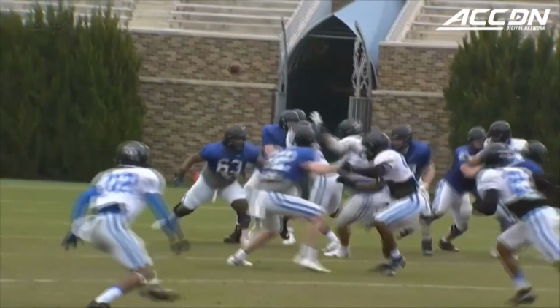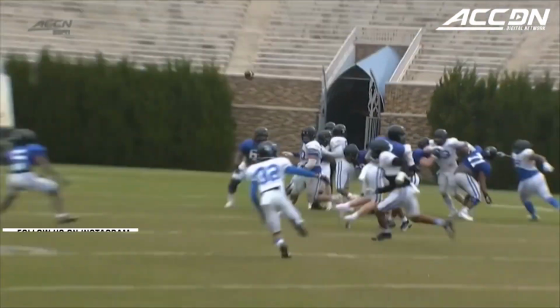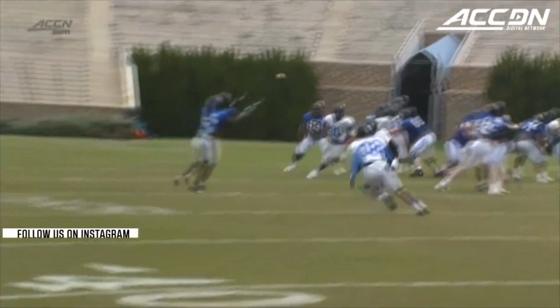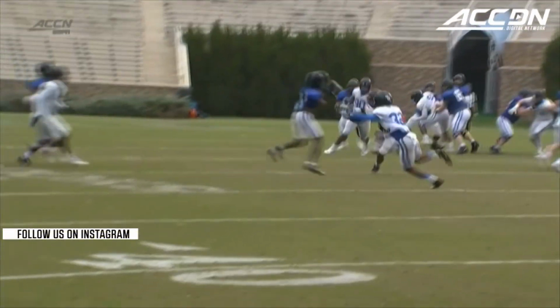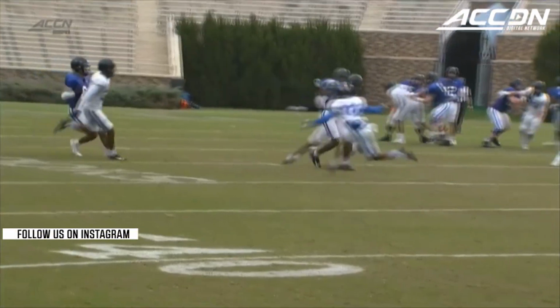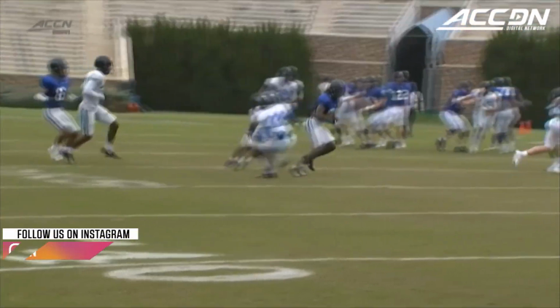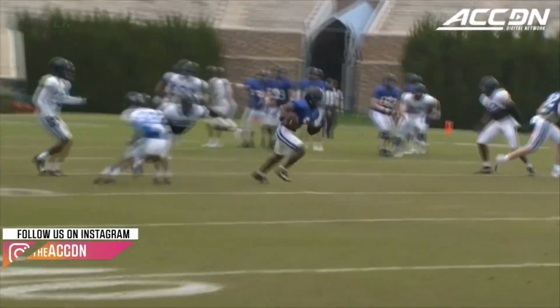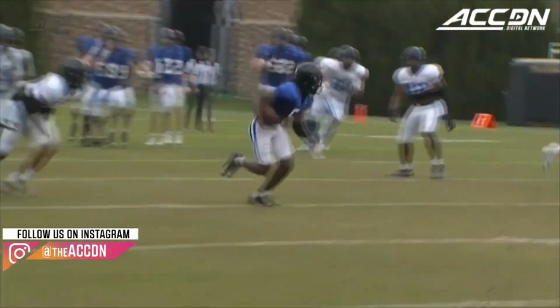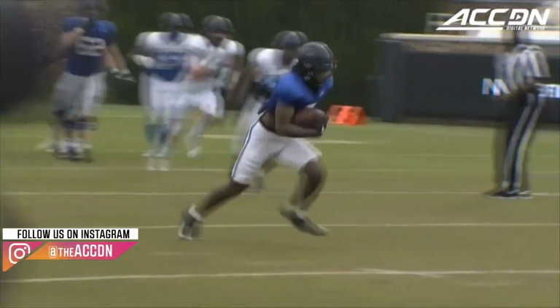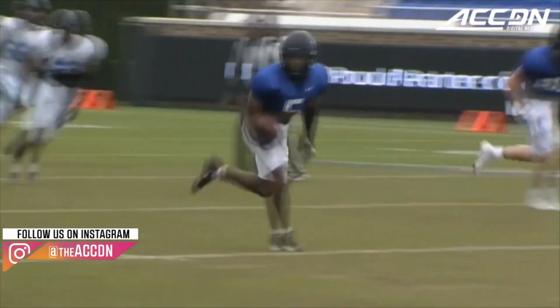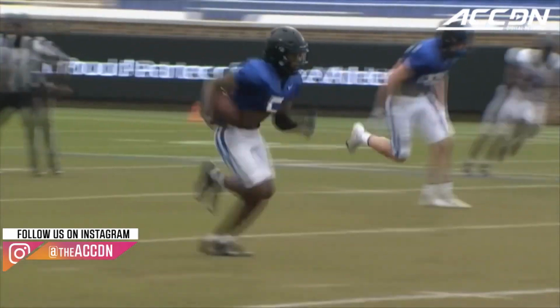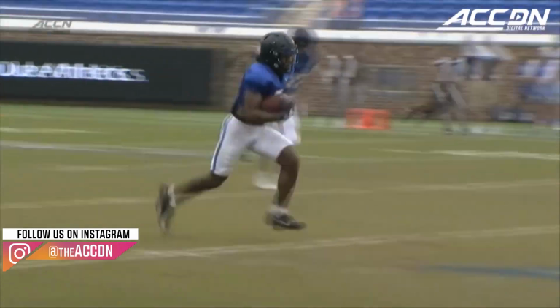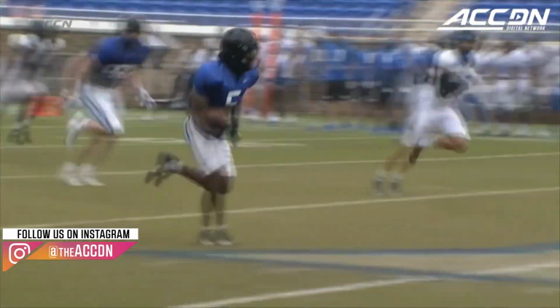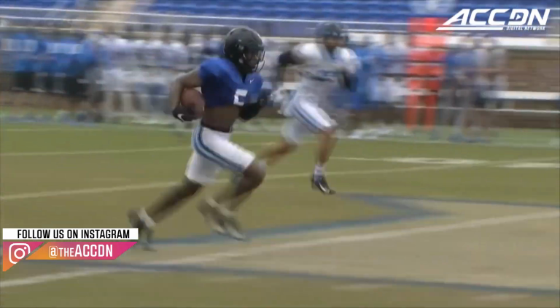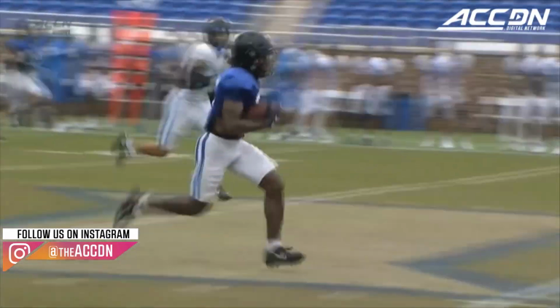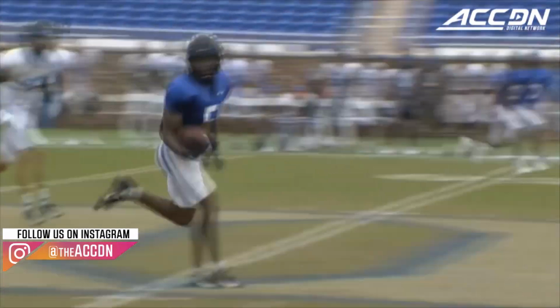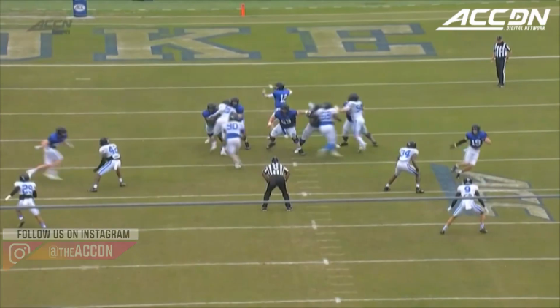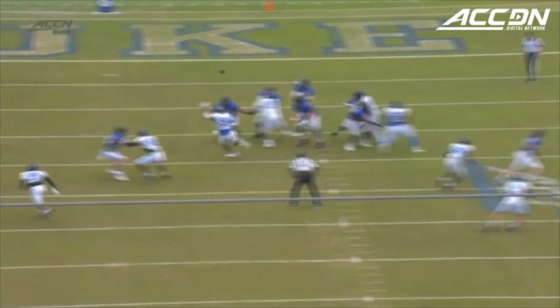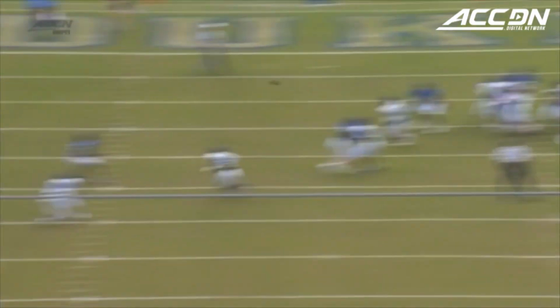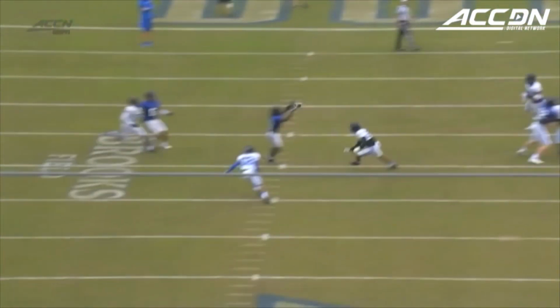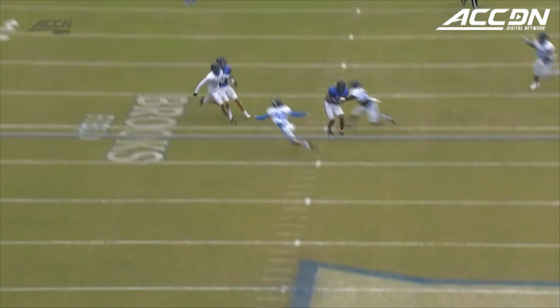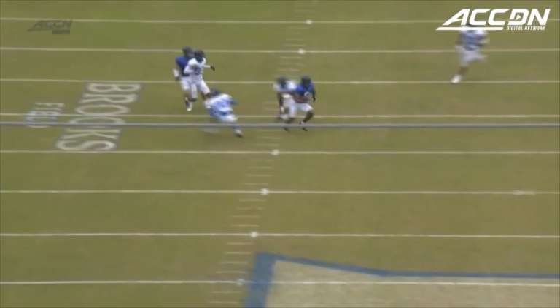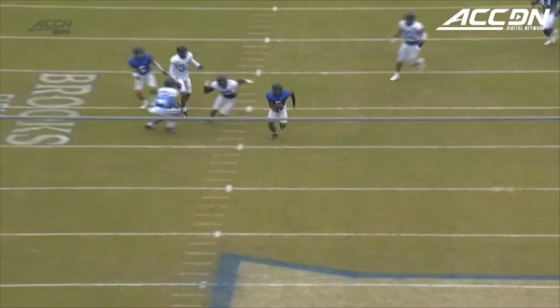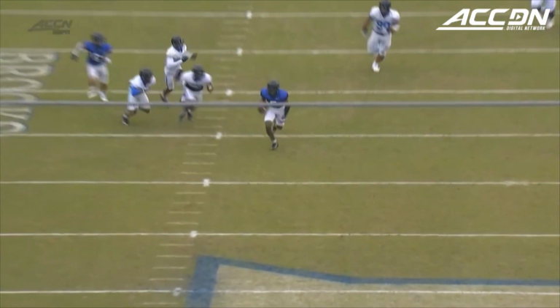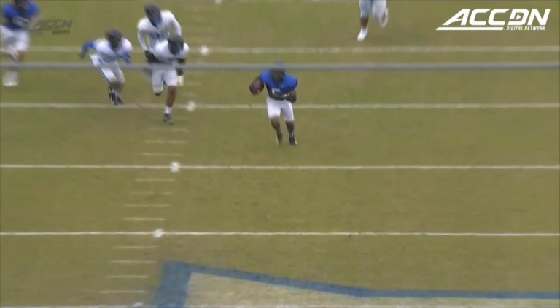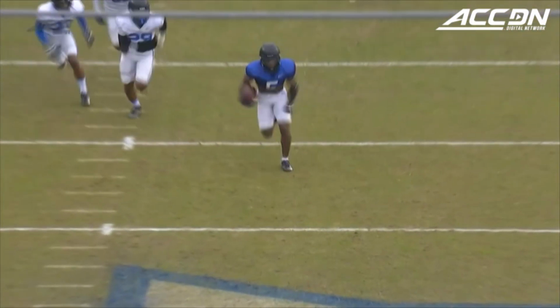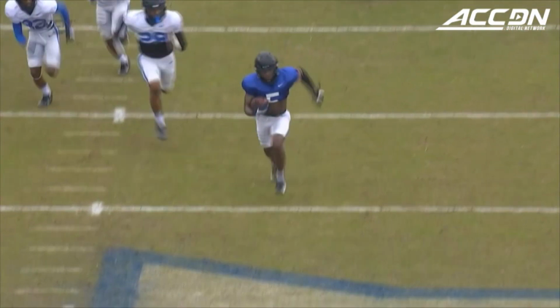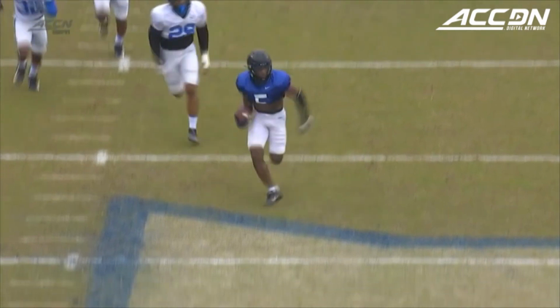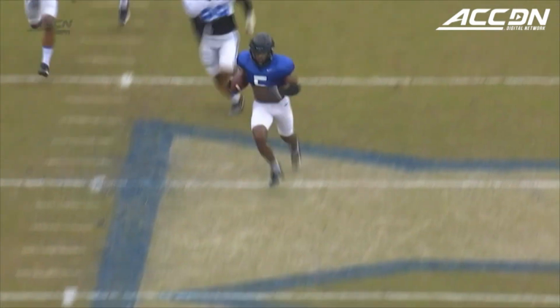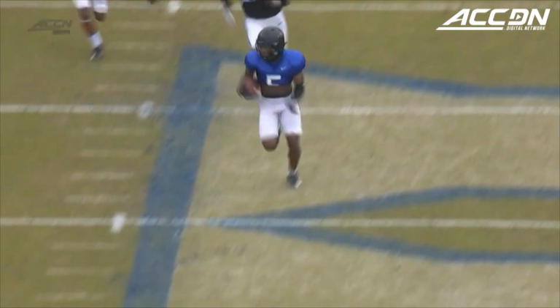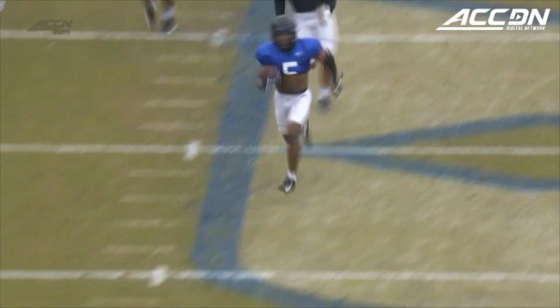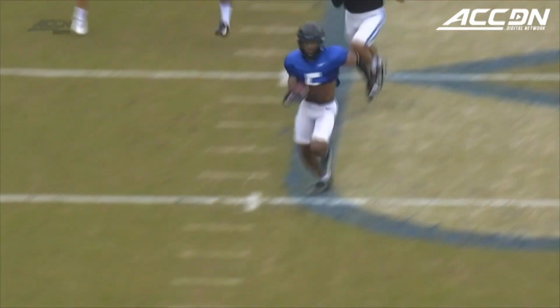That's exciting for Duke fans when you see a guy like Jalen Calhoun show that speed, especially when he gets in the open field. That's one of the reasons you should be encouraged.